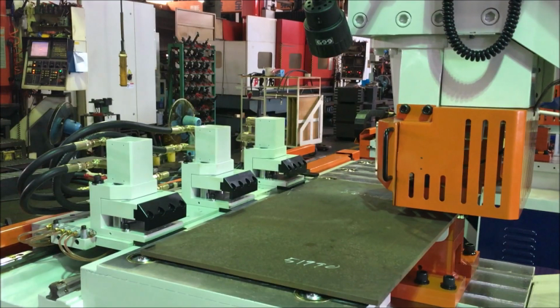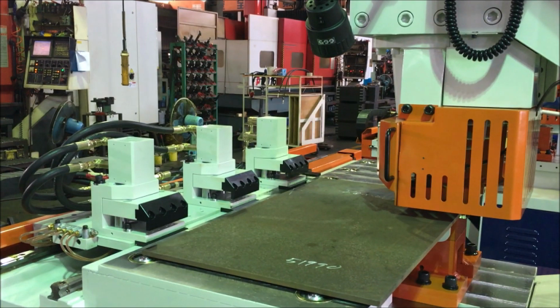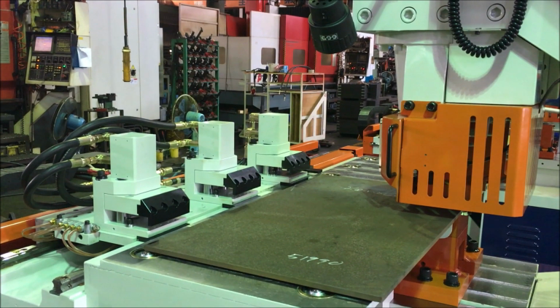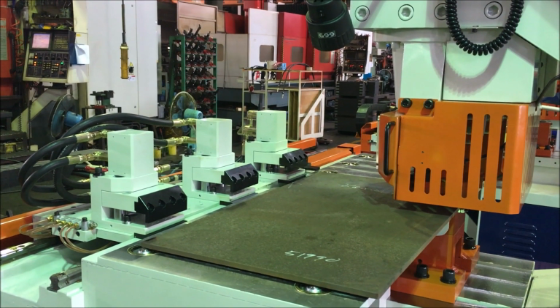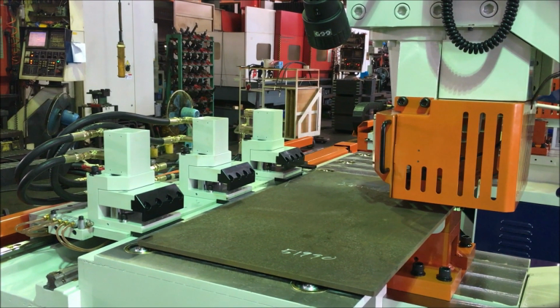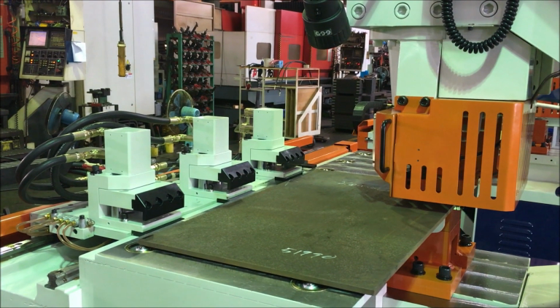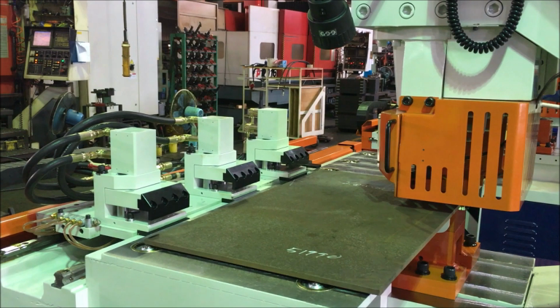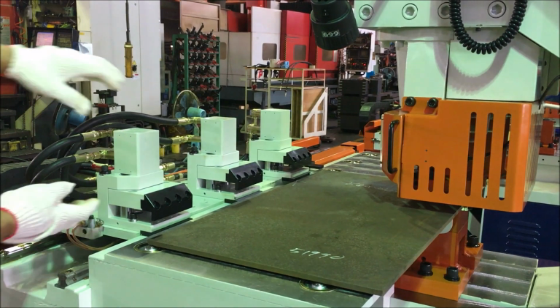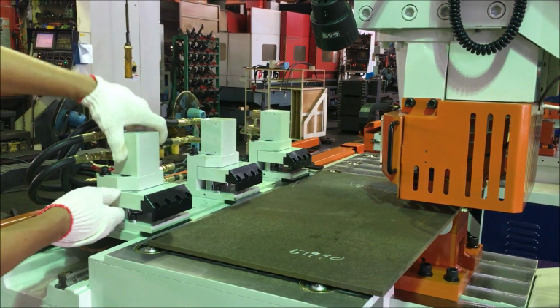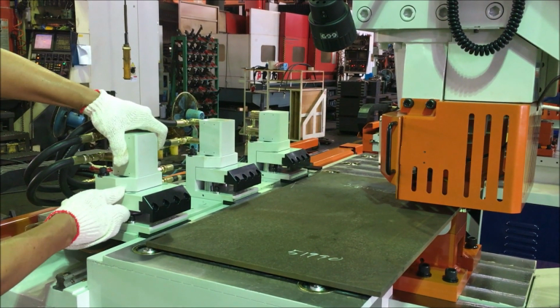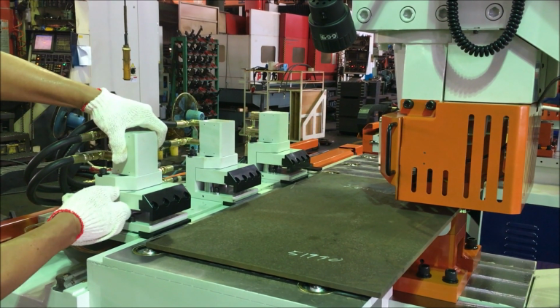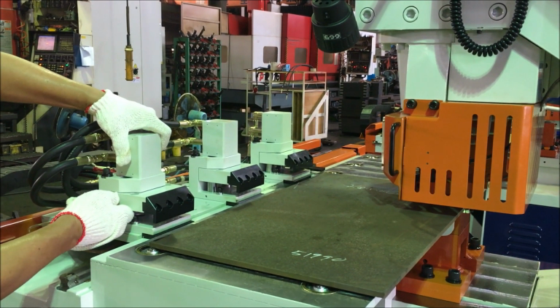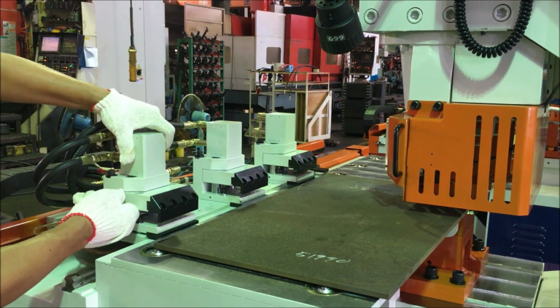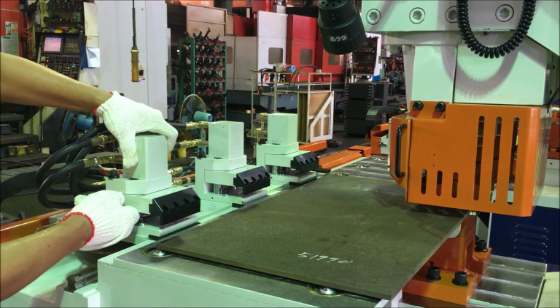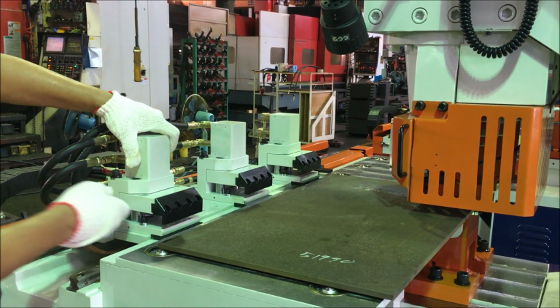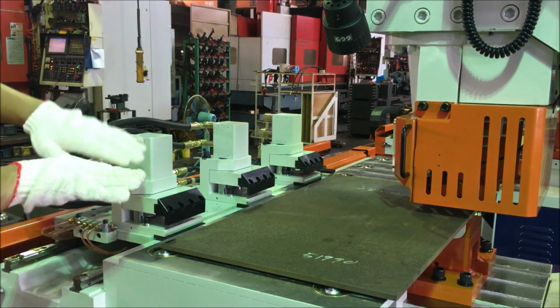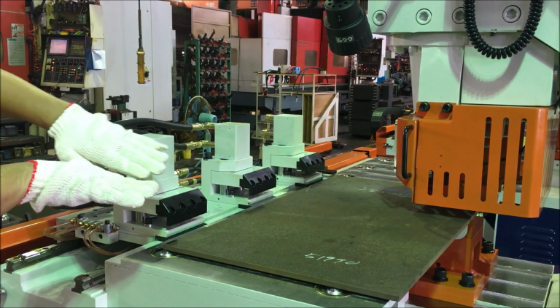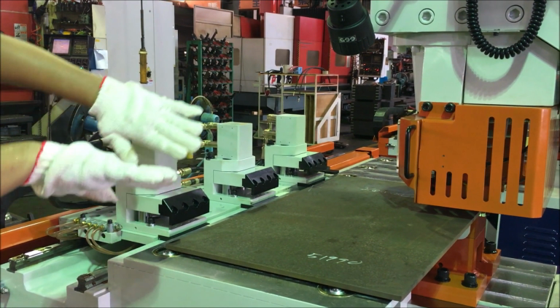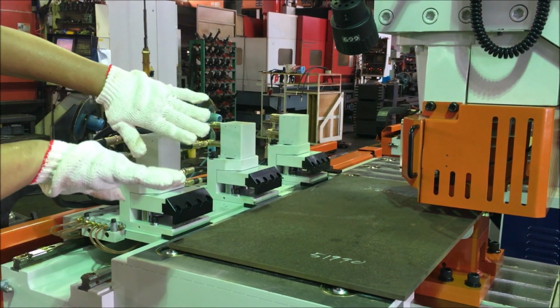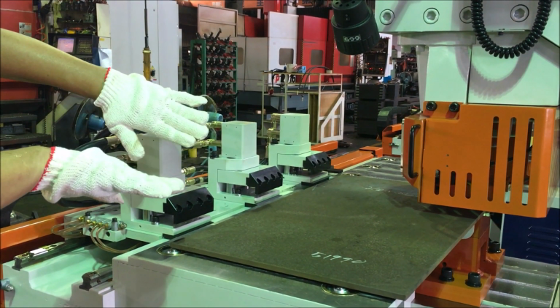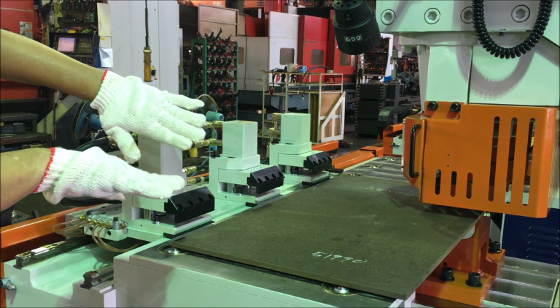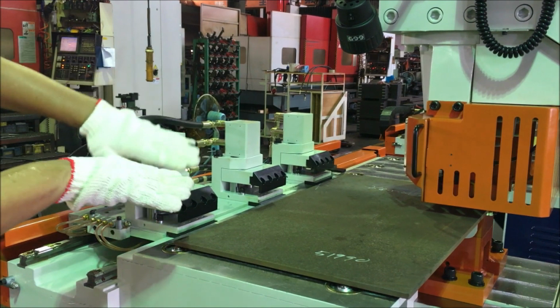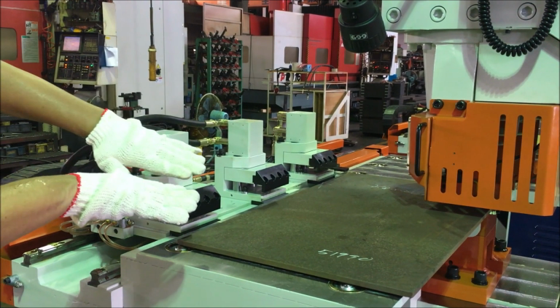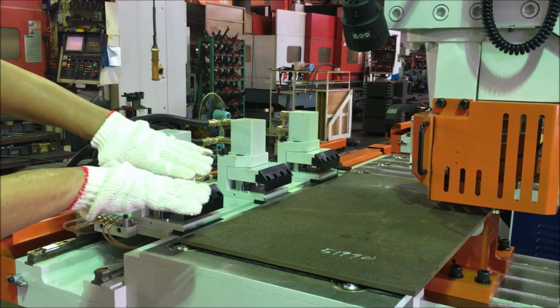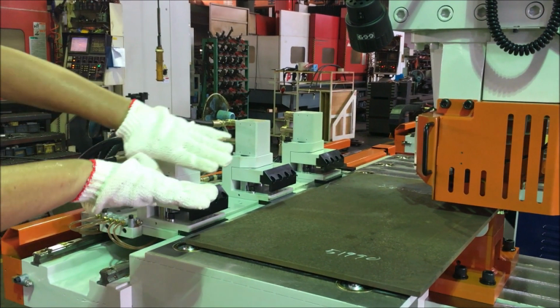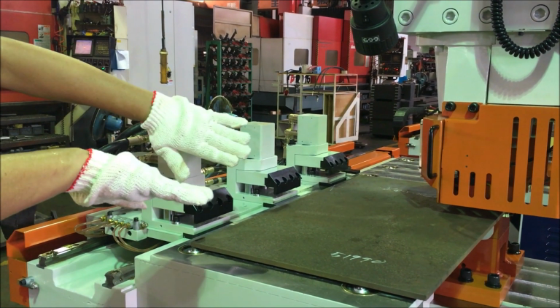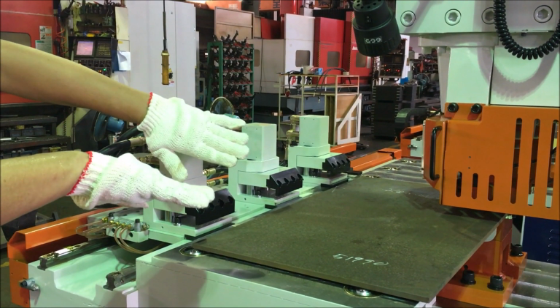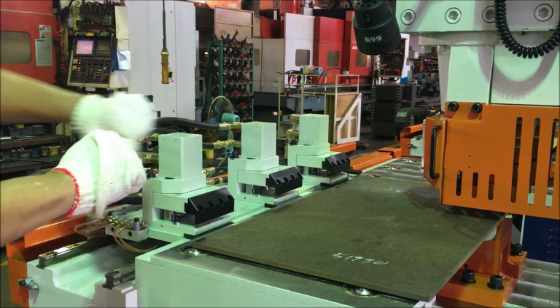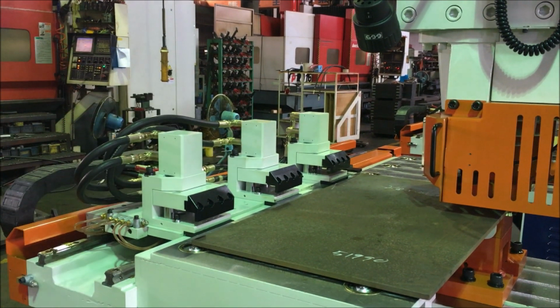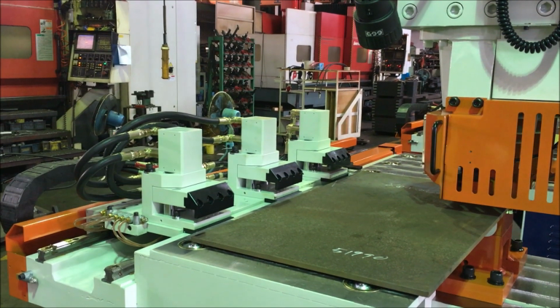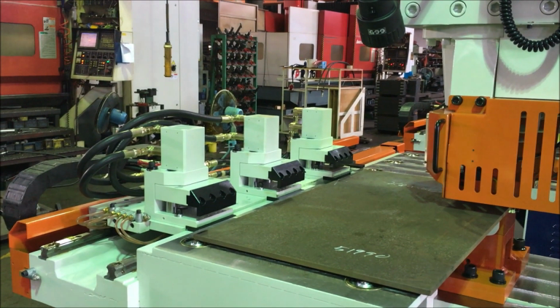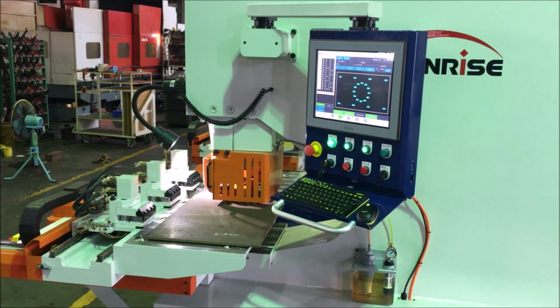The hydraulic clamp is able to freely move up and down to absorb any force when the plate has been bent from the punching.